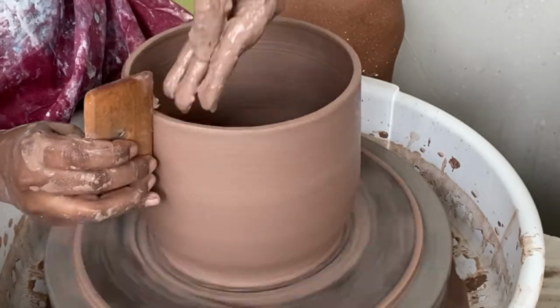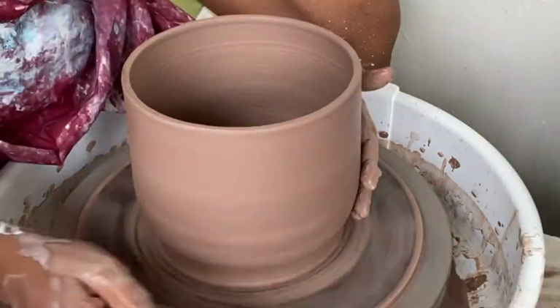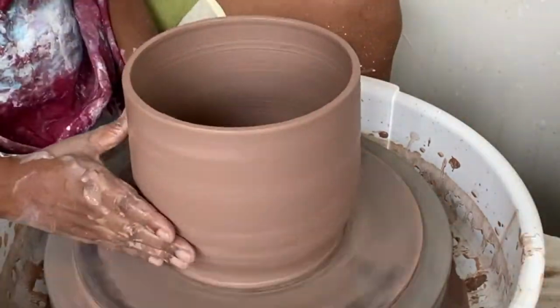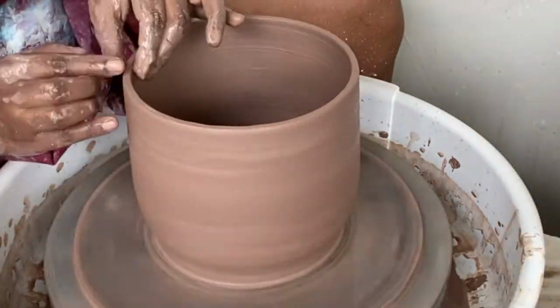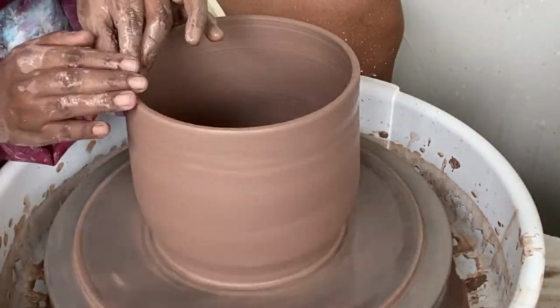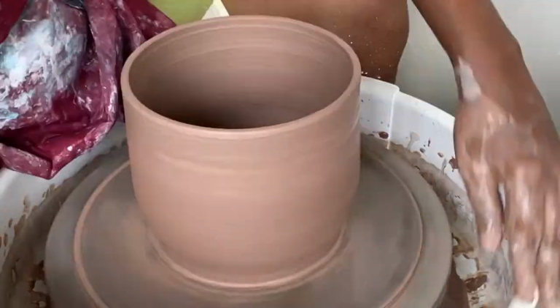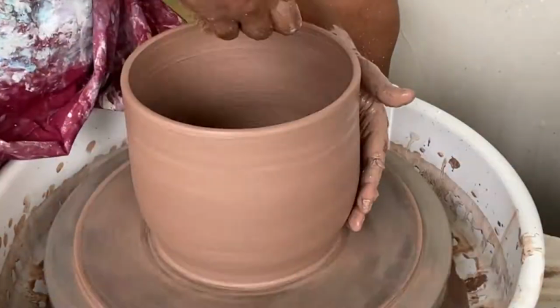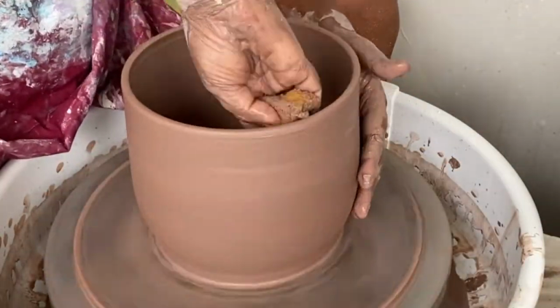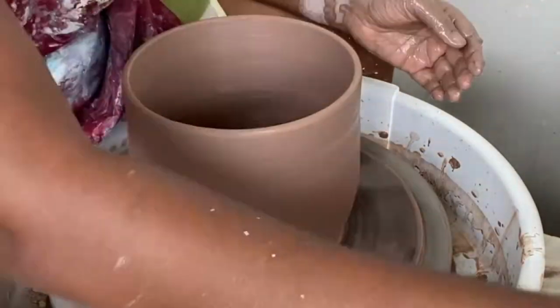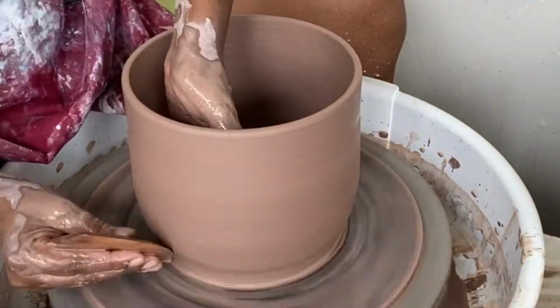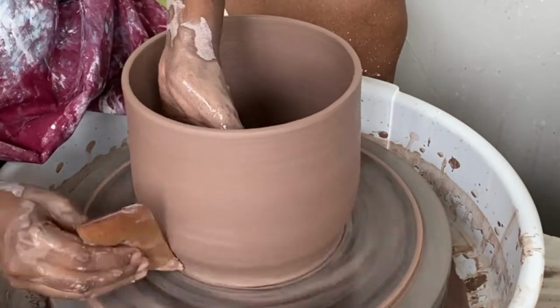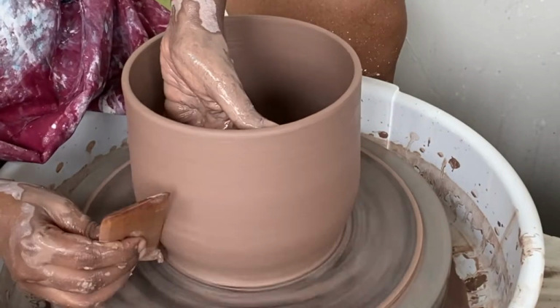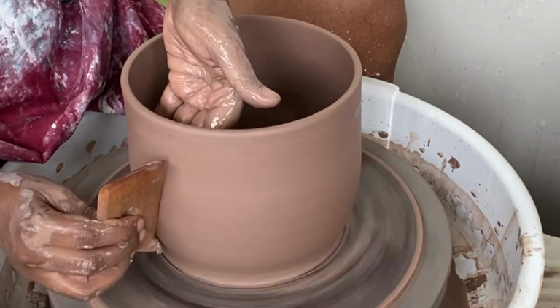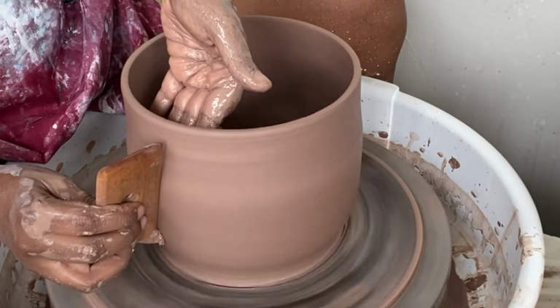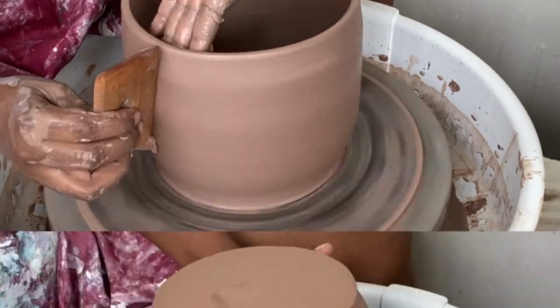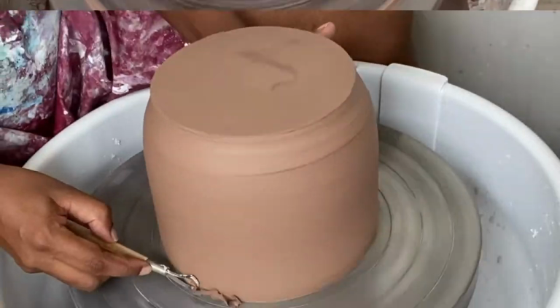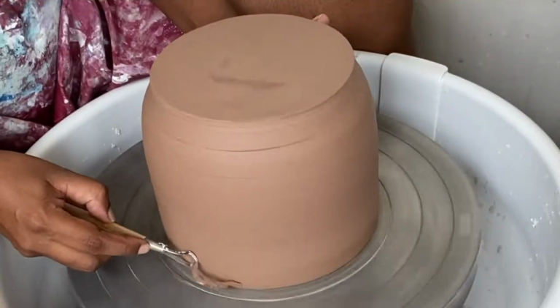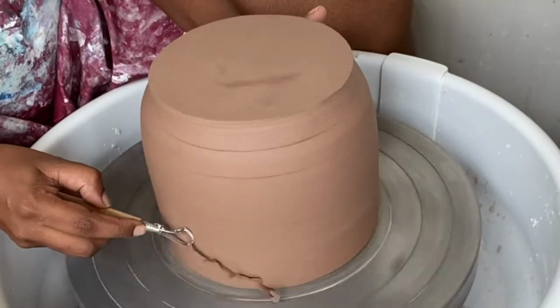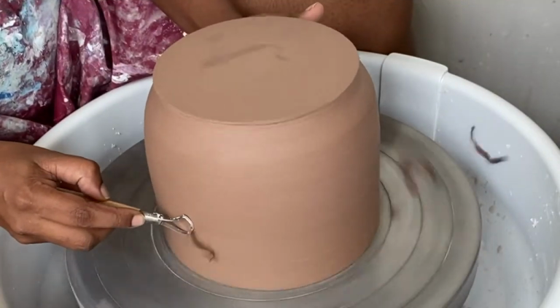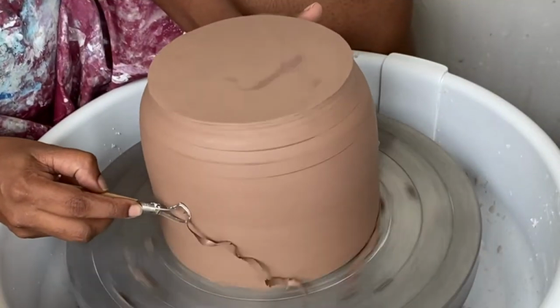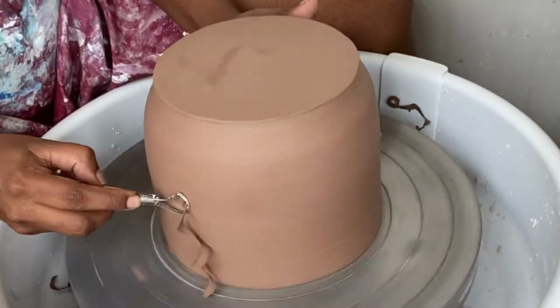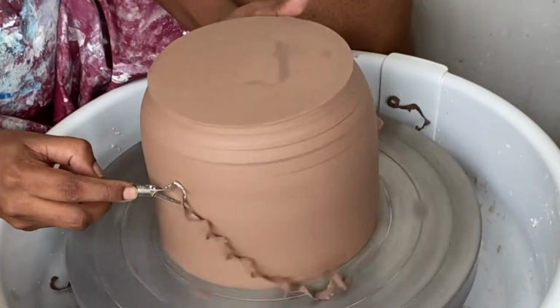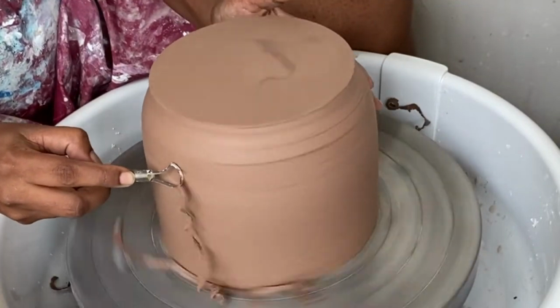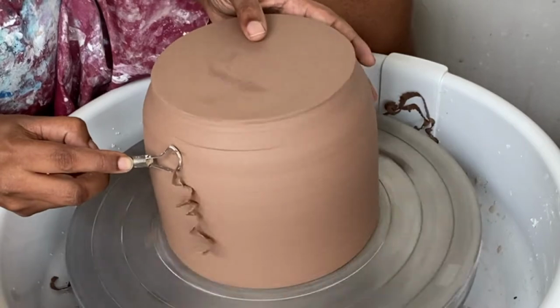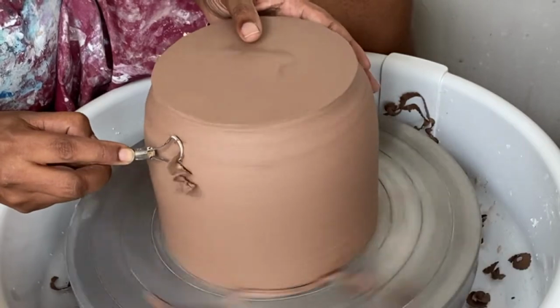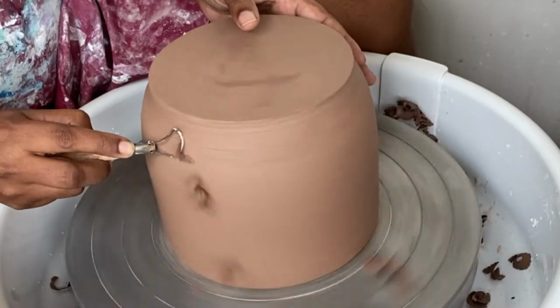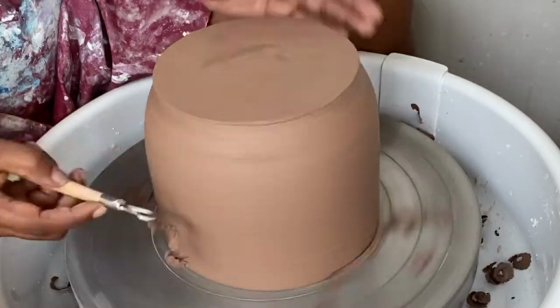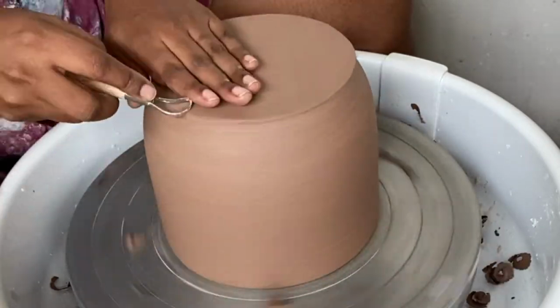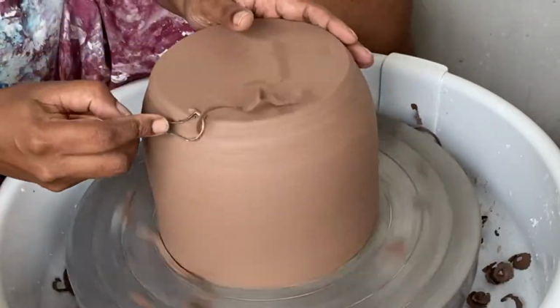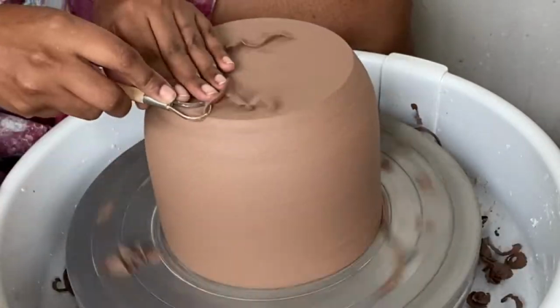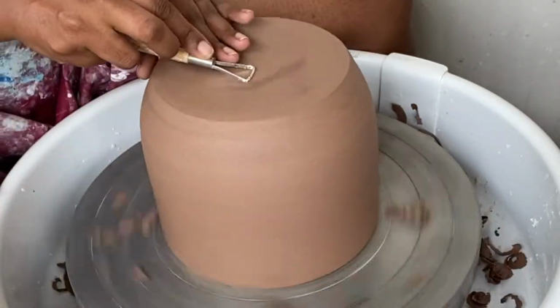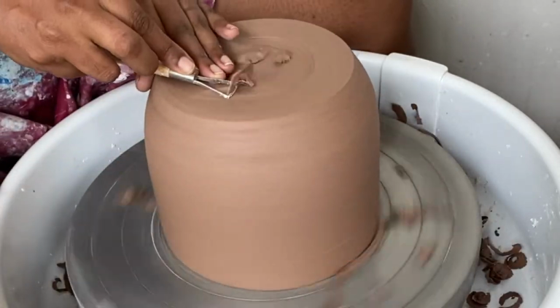For the planter I'm using two kilos of clay. Once I'm done with throwing the piece, it measured 19 centimeters in diameter and 15 centimeters in height.